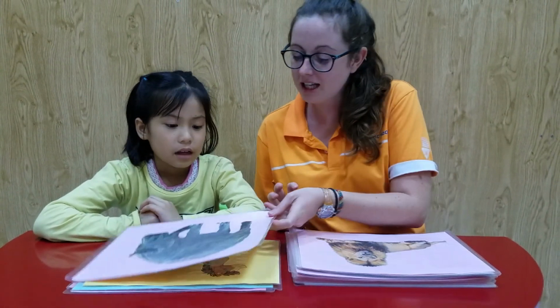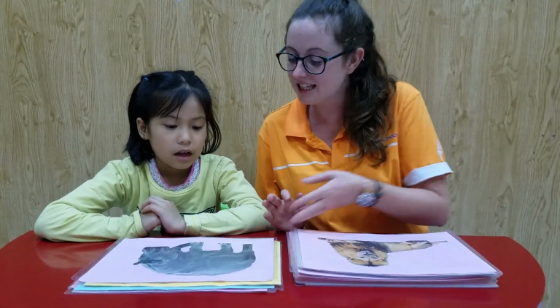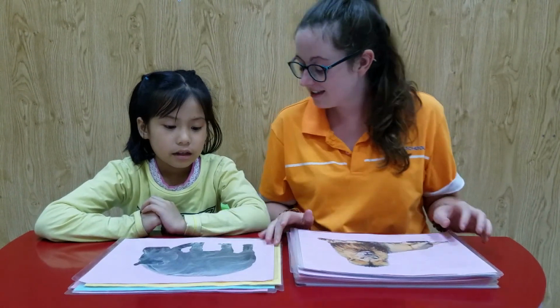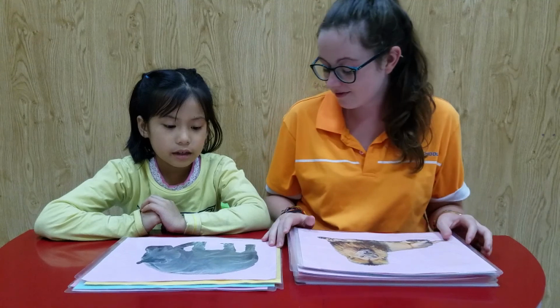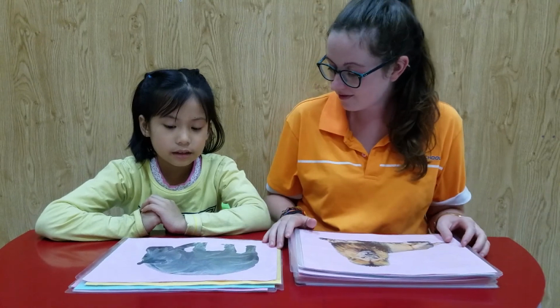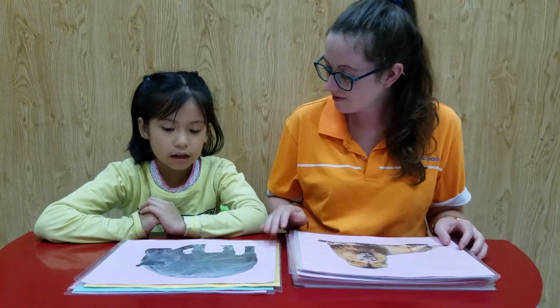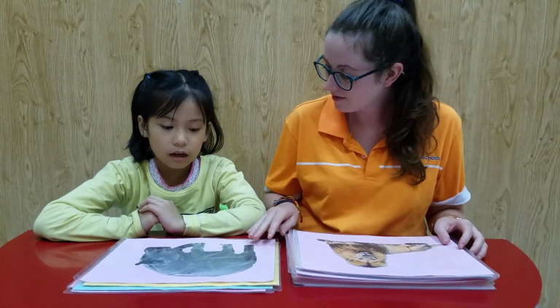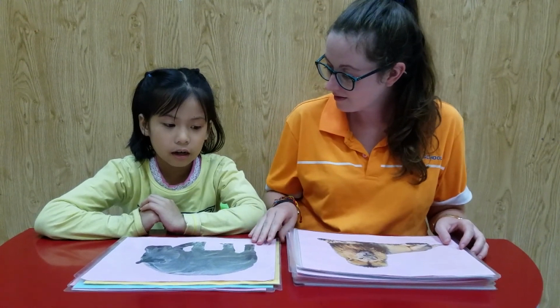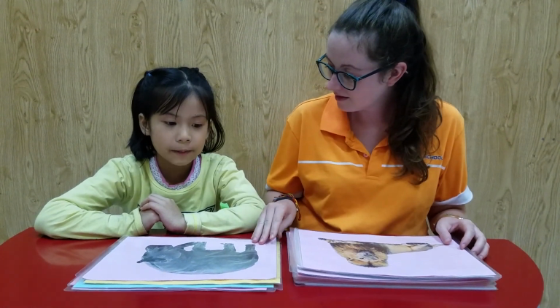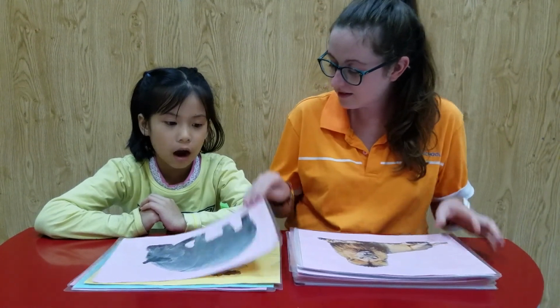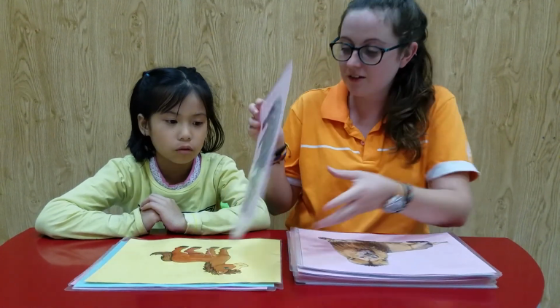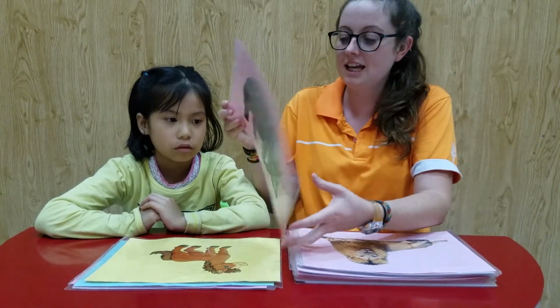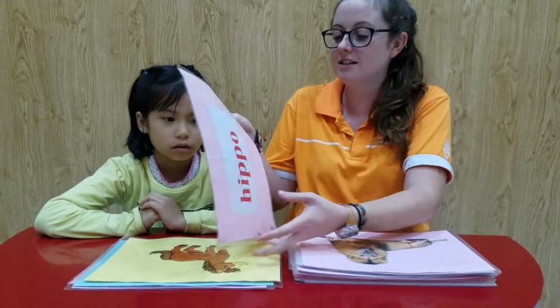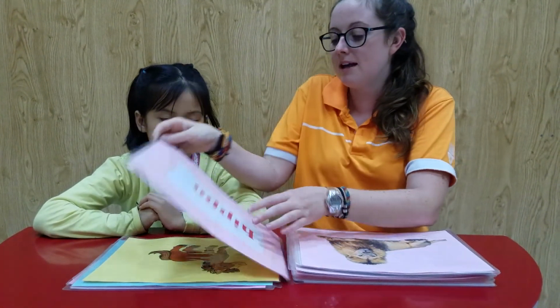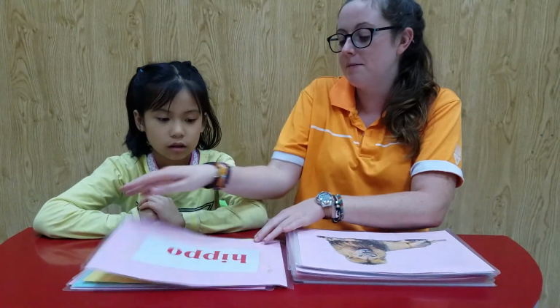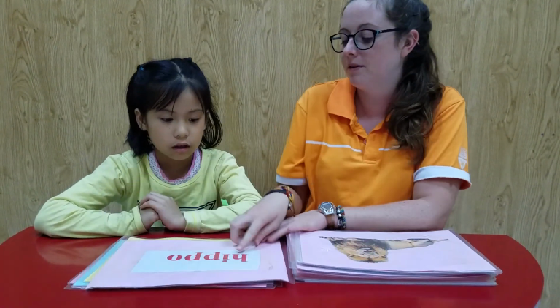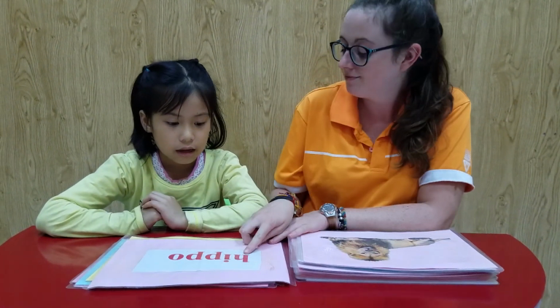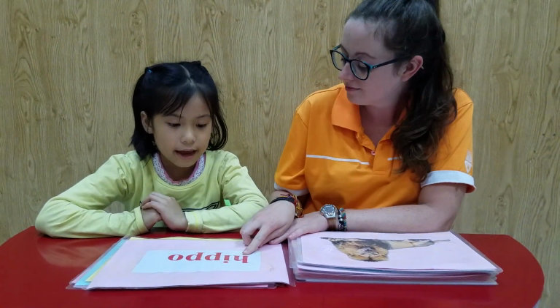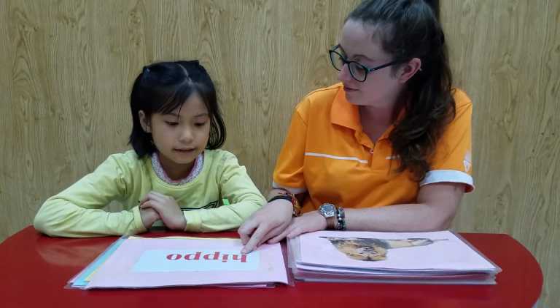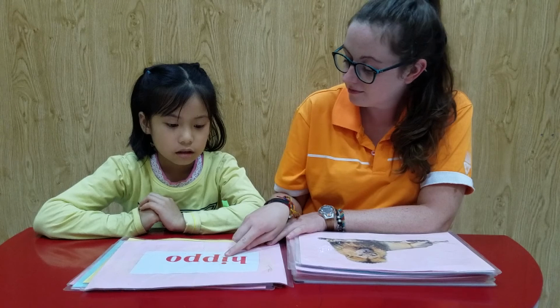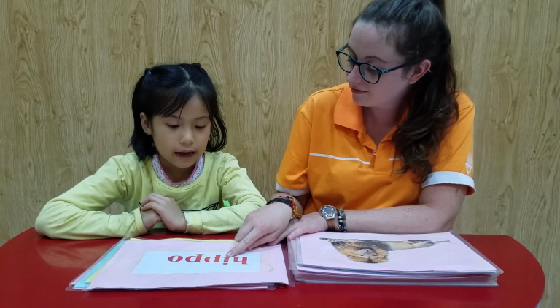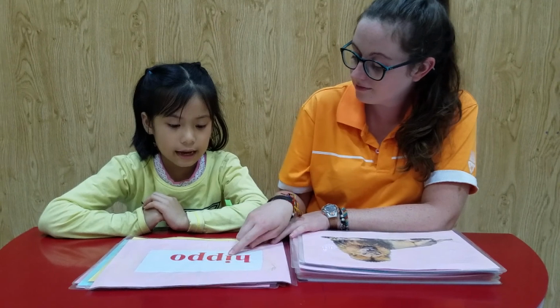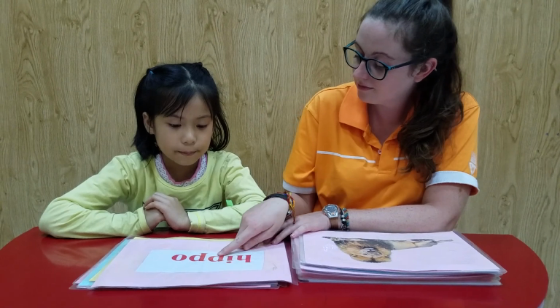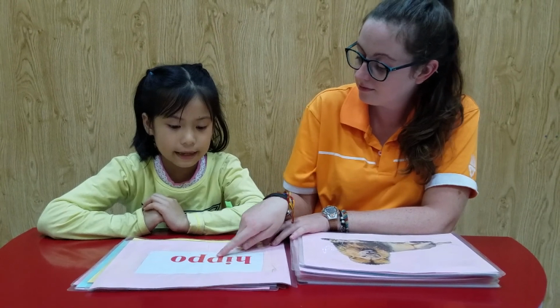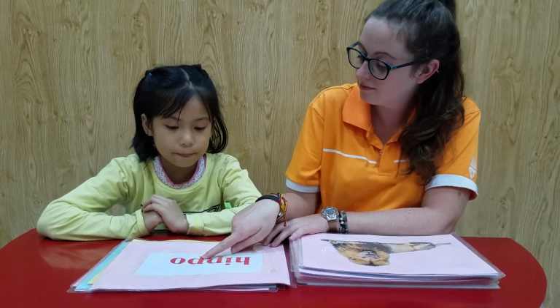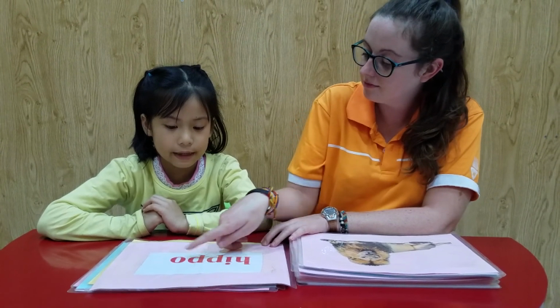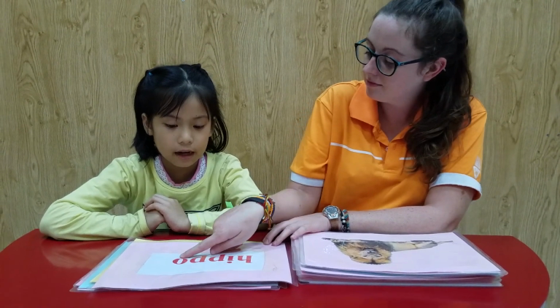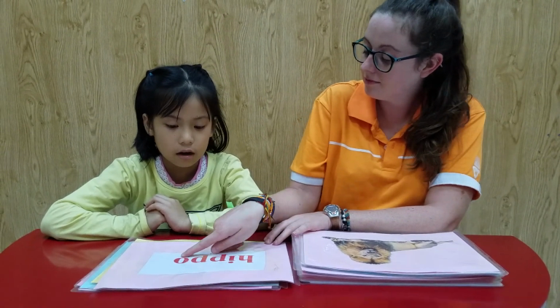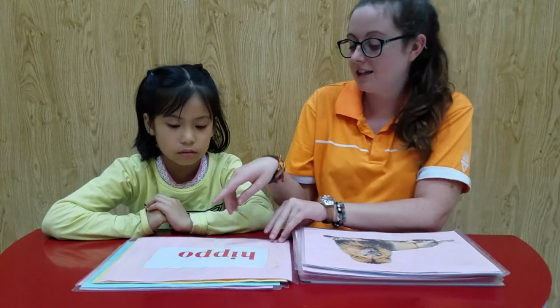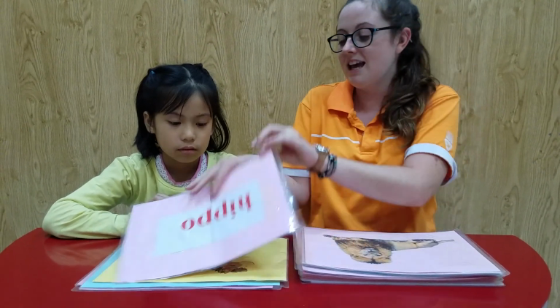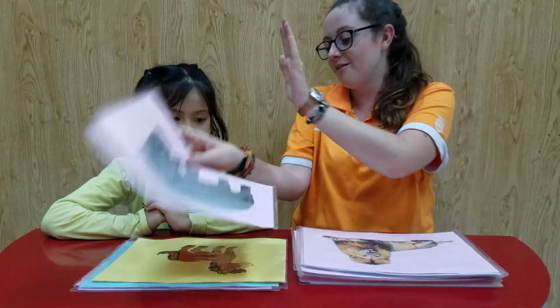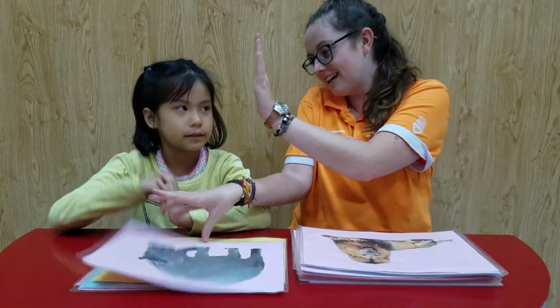What is it? It's a hippo. Okay, can you spell hippo? H-I-P-P-O. Yeah, well done.